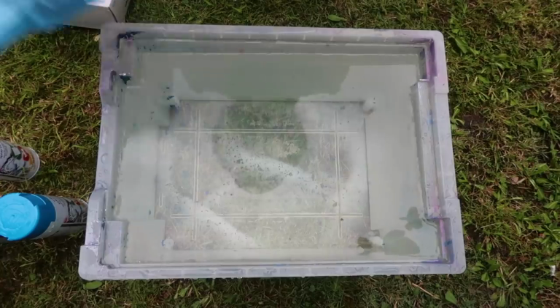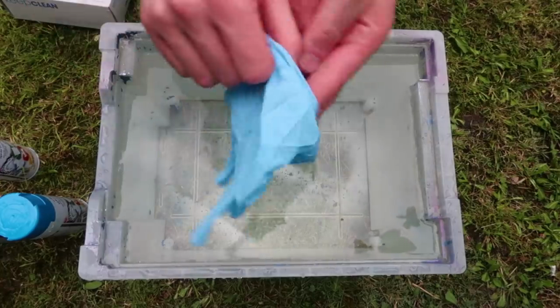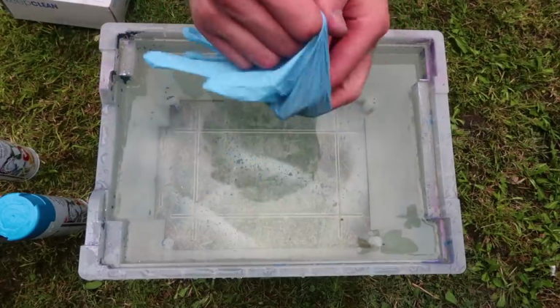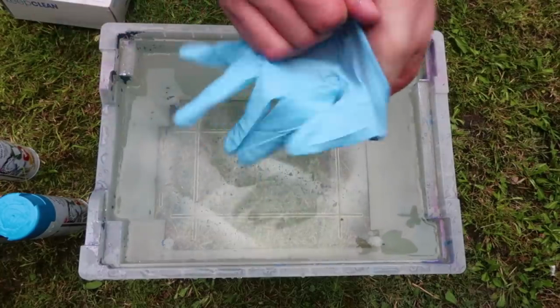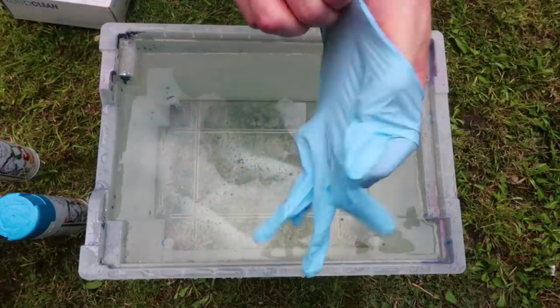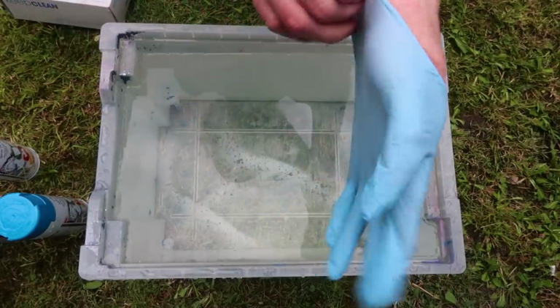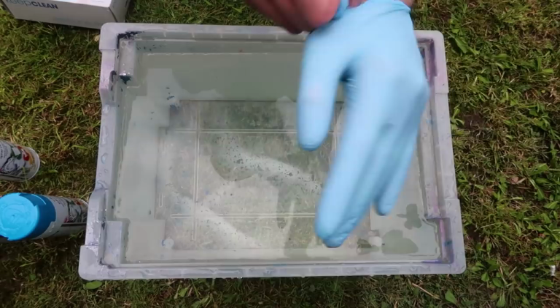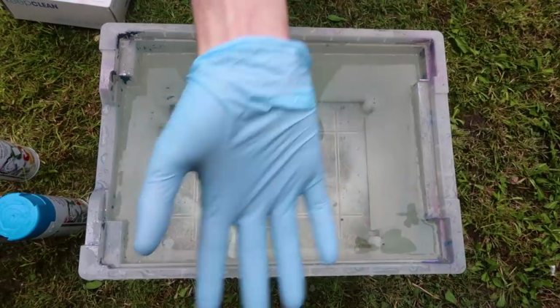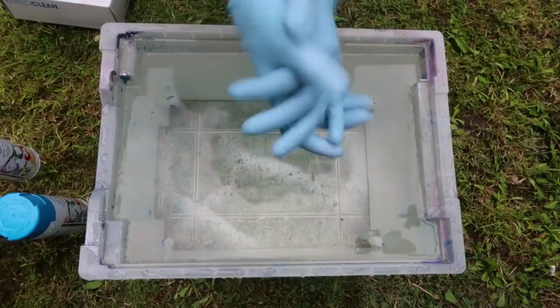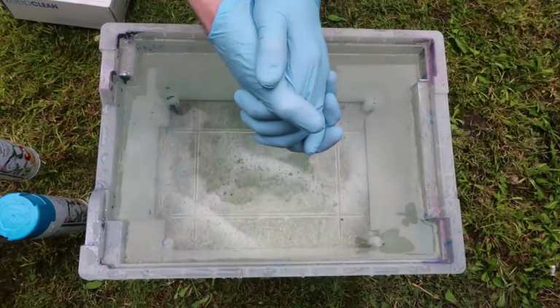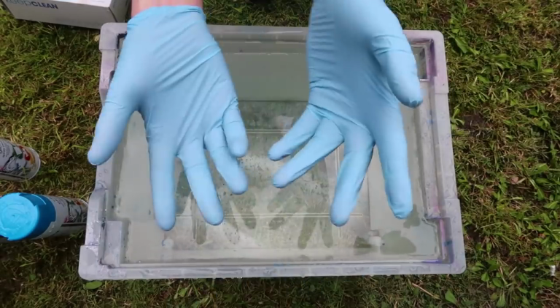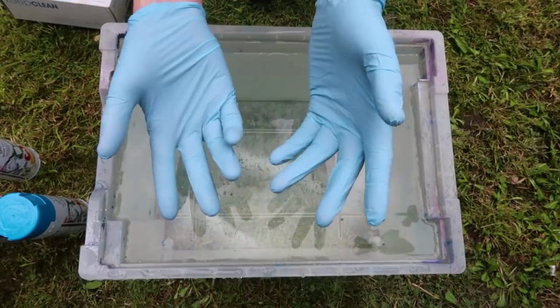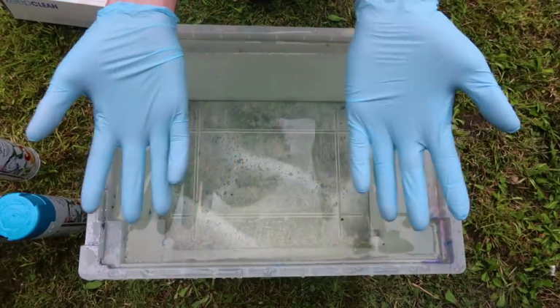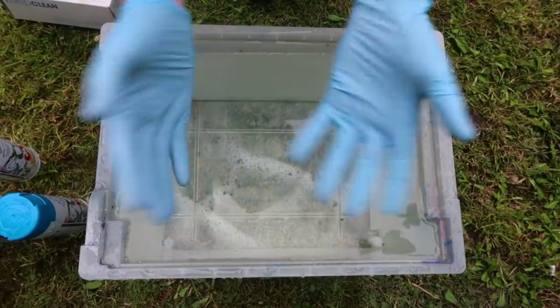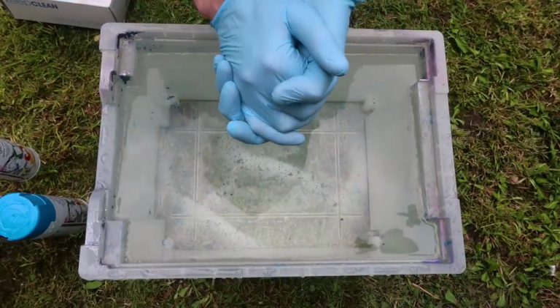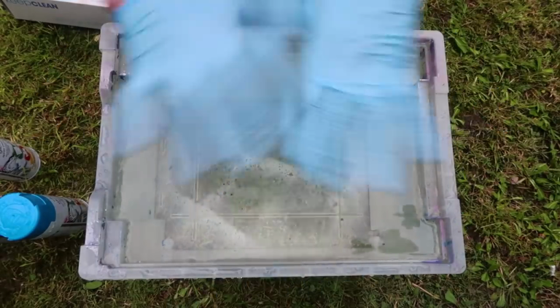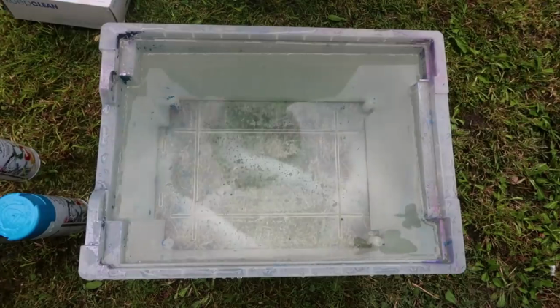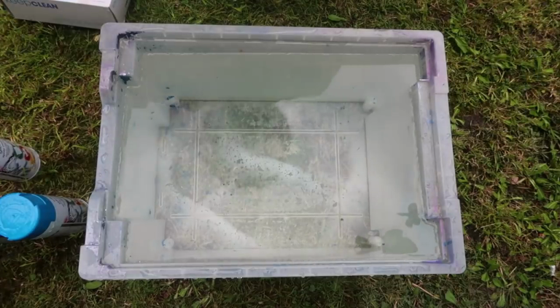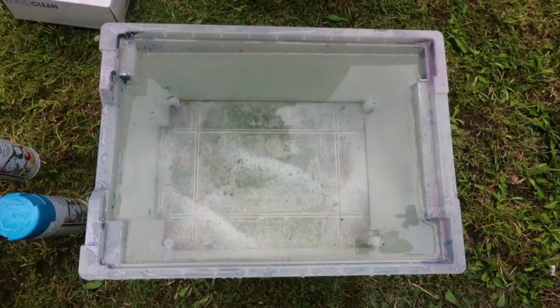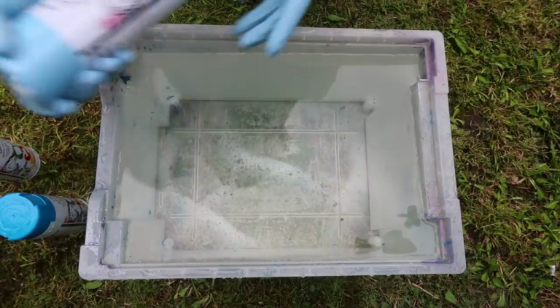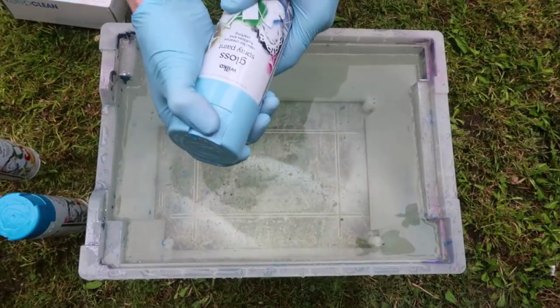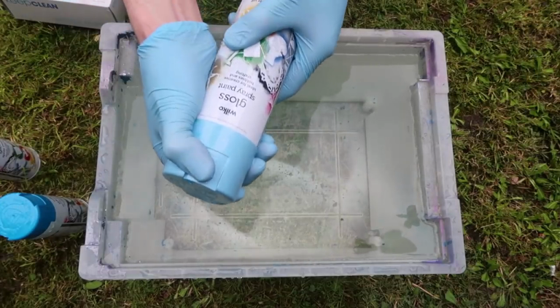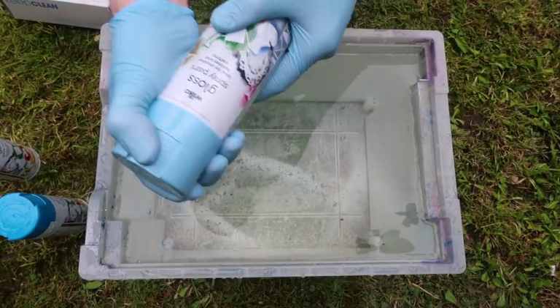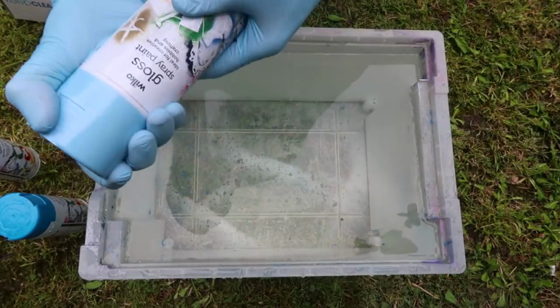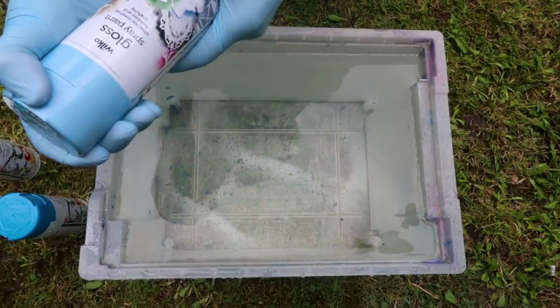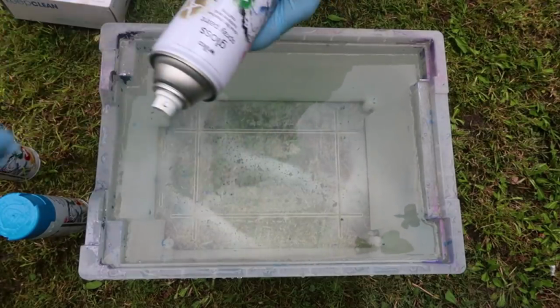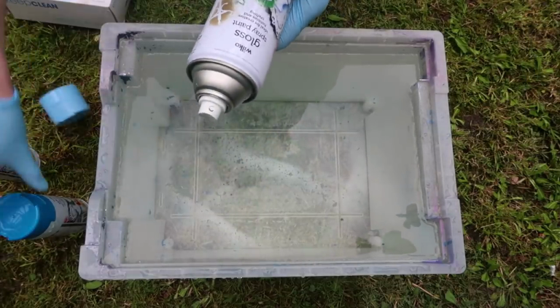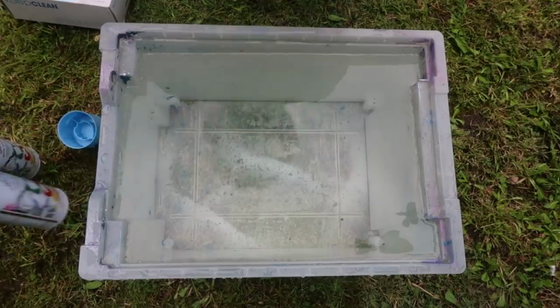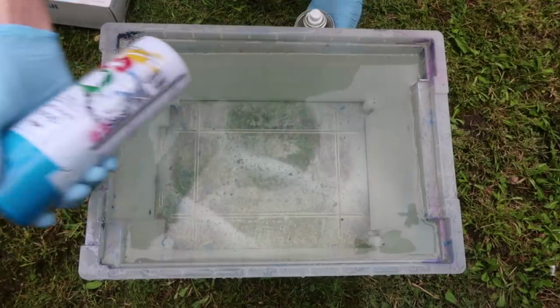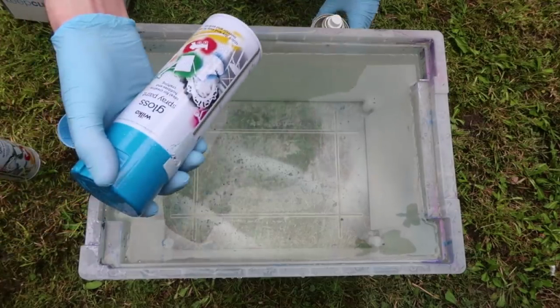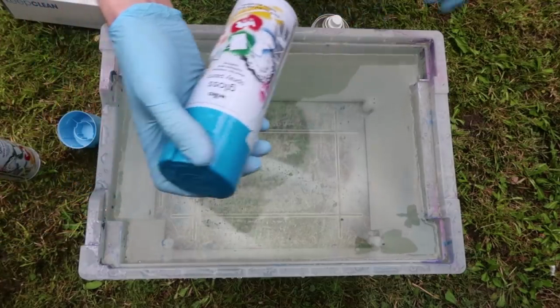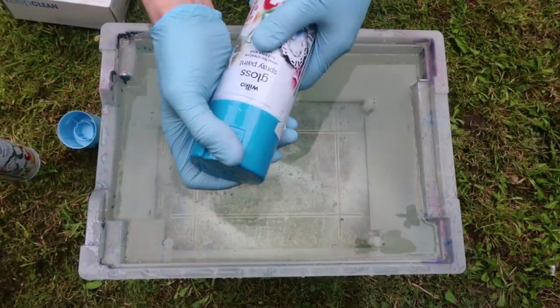I almost forgot to put the gloss on — that would be pretty bad. Now completely ready, gloved up. Let's get straight into spraying. To start off I'm going to use the blue and the dark blue at the same time.